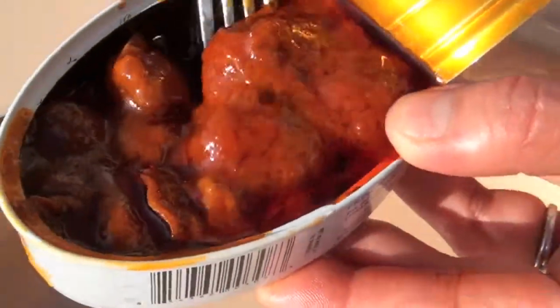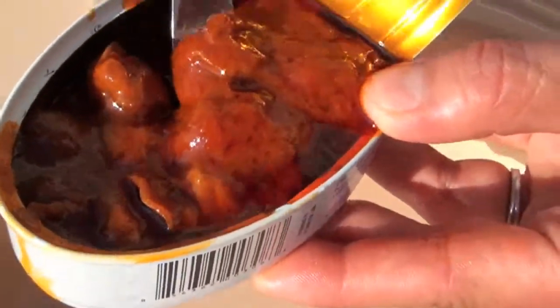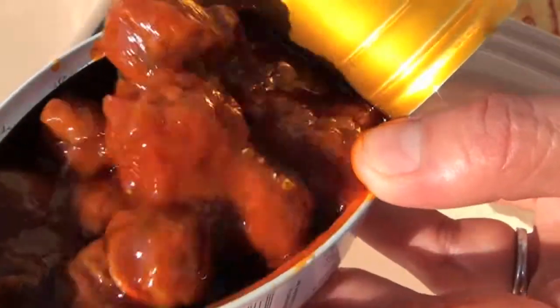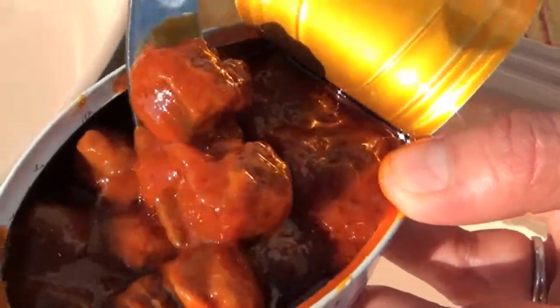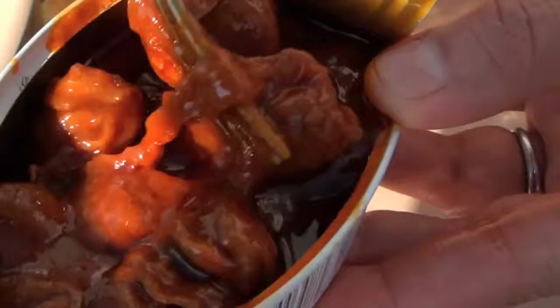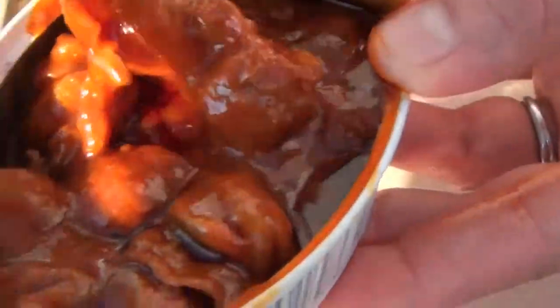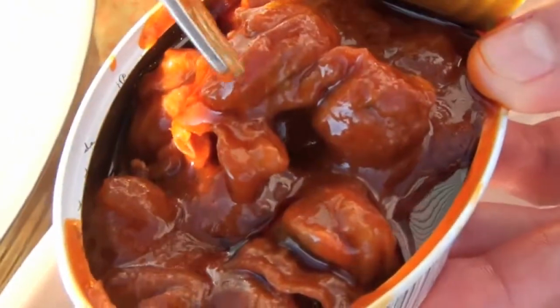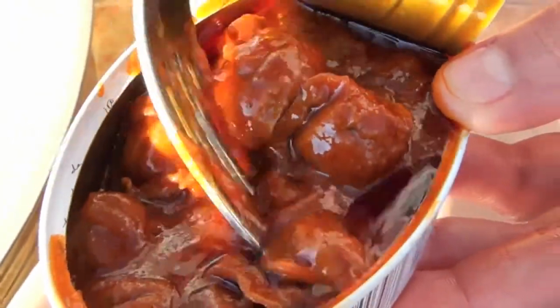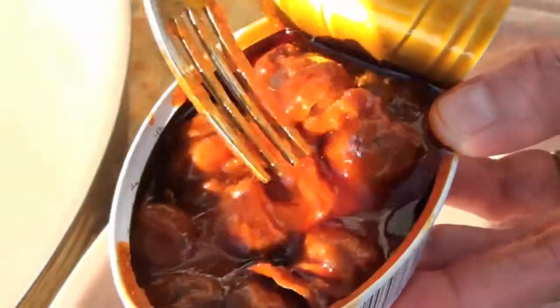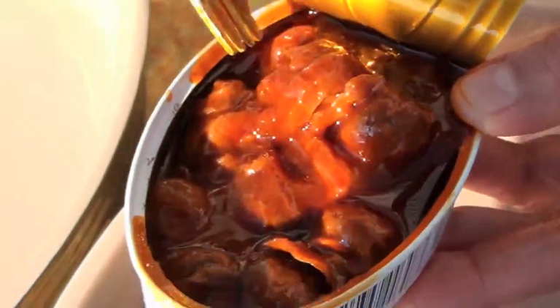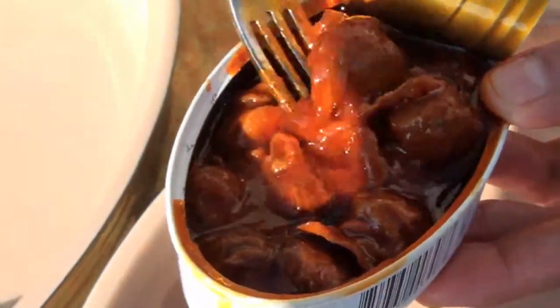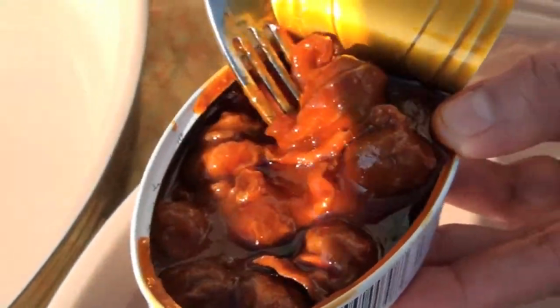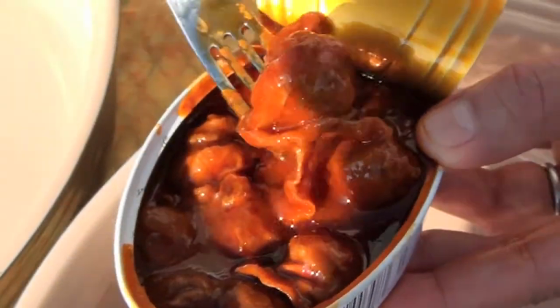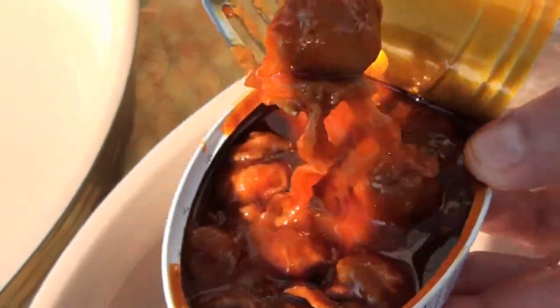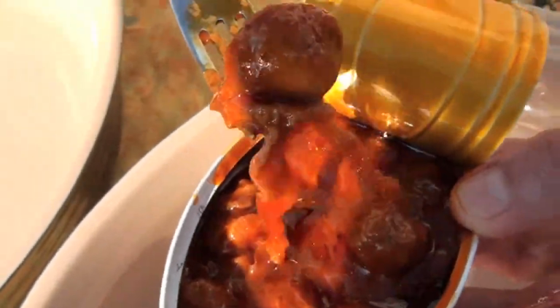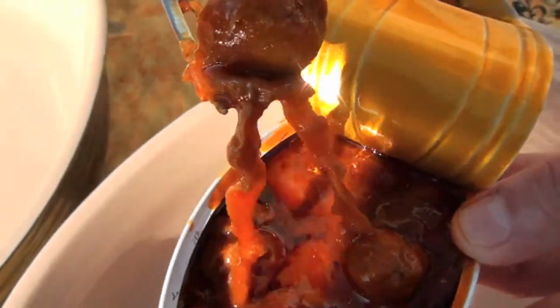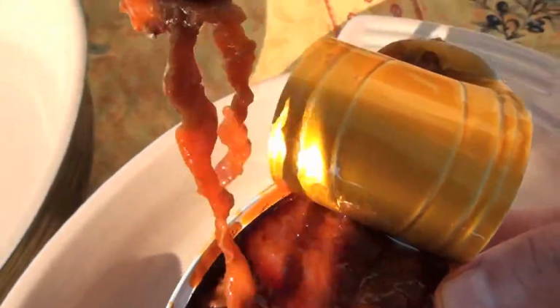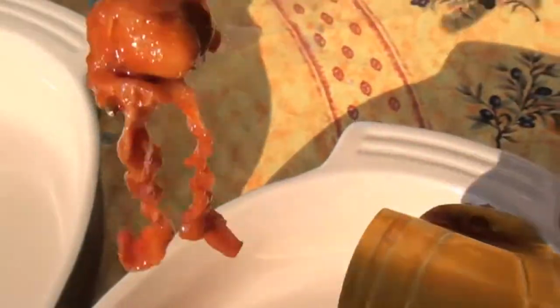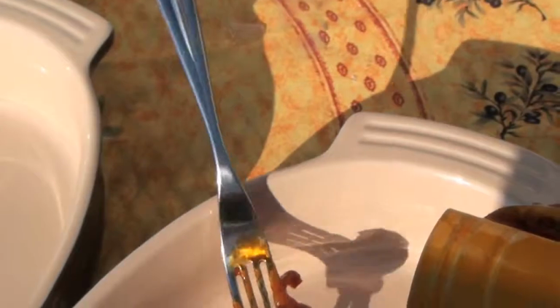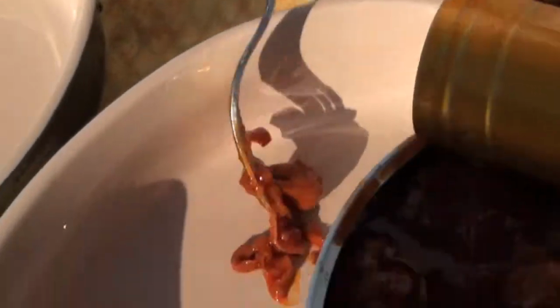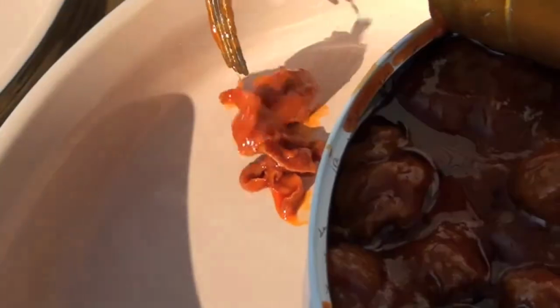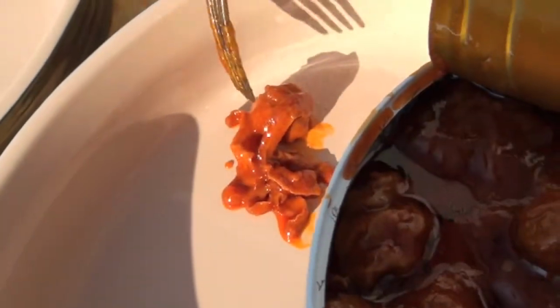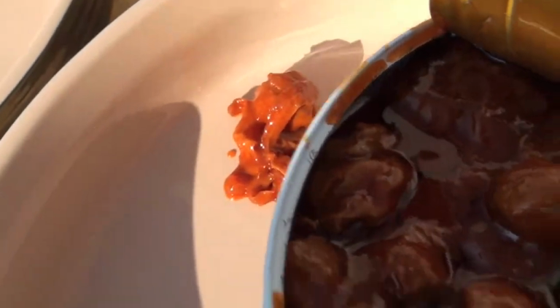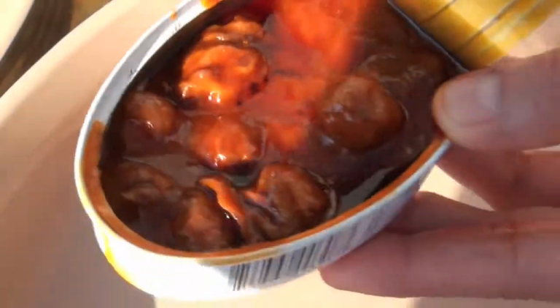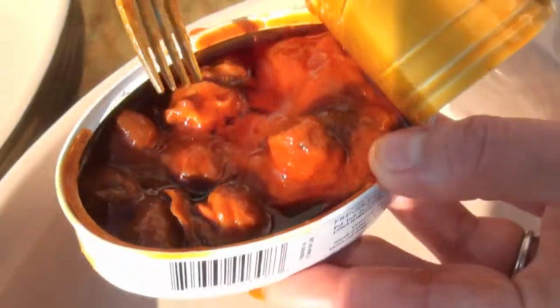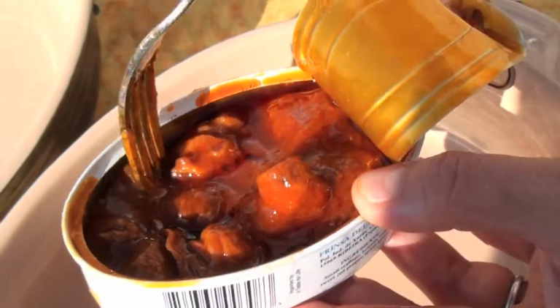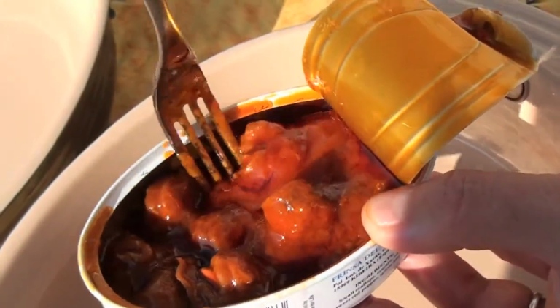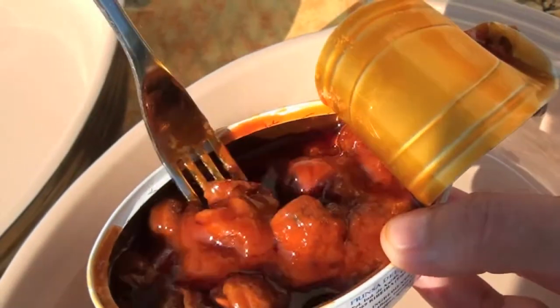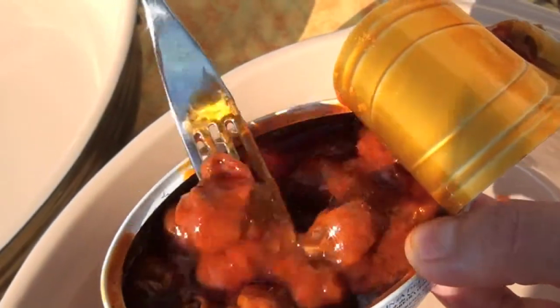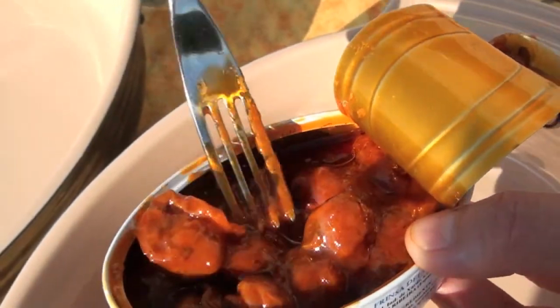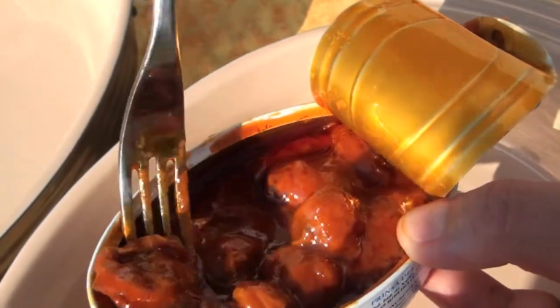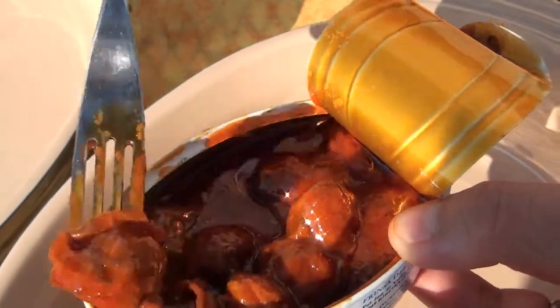These are the scallops. As you can see, they're in a tomato sauce — they're ready to eat as is. That's a real natural scallop there. Very tasty; I've obviously eaten these.